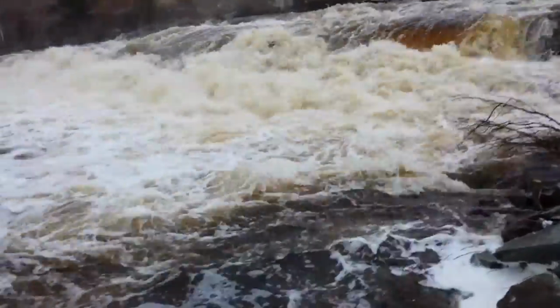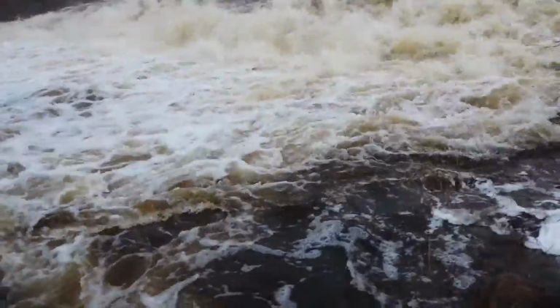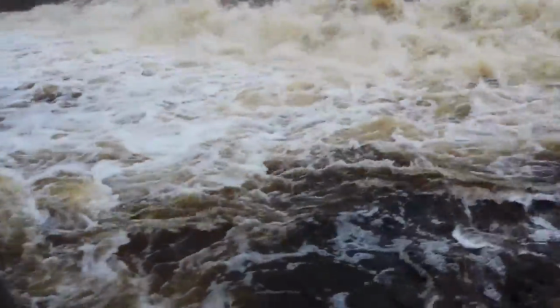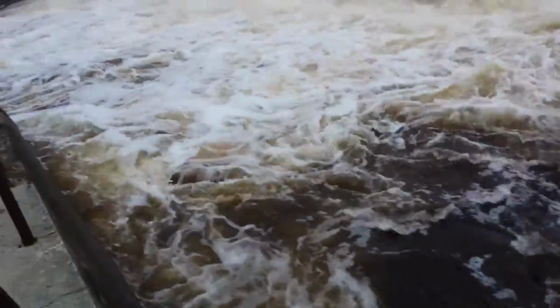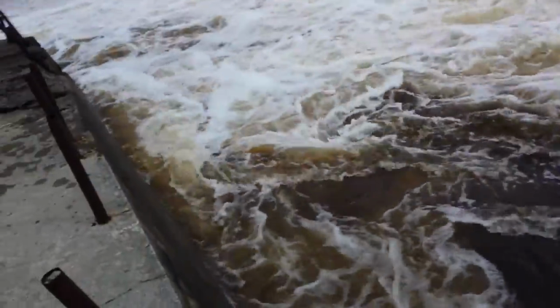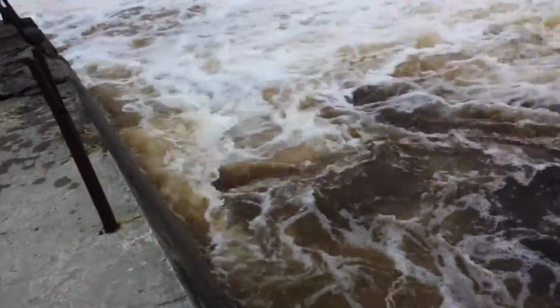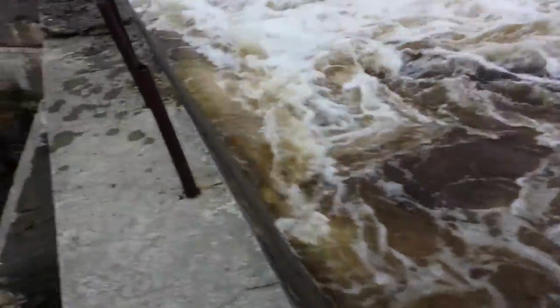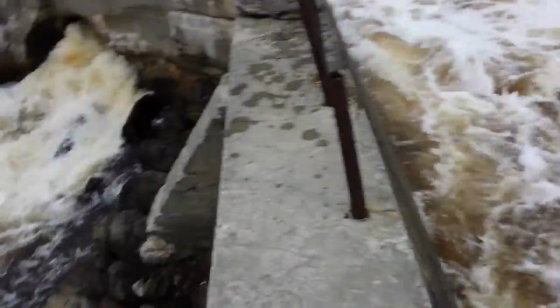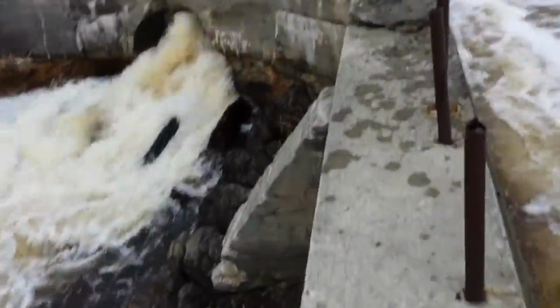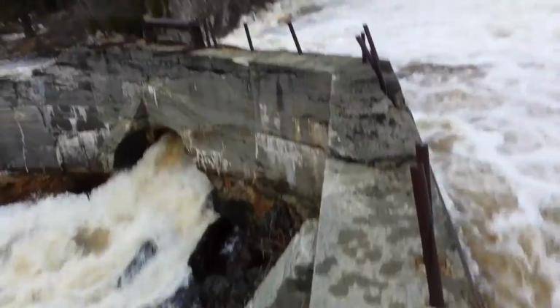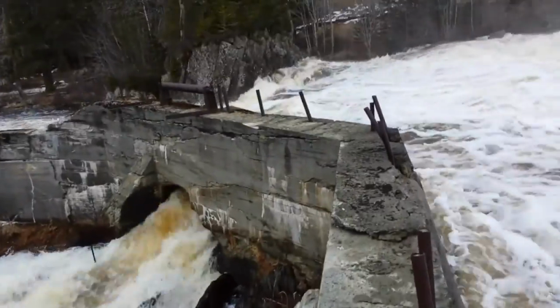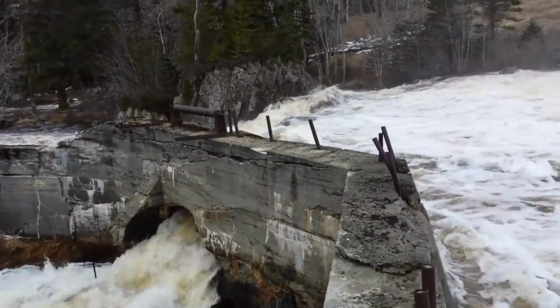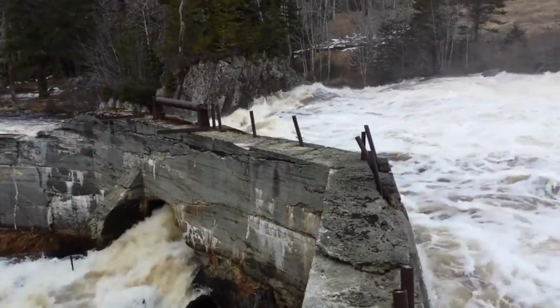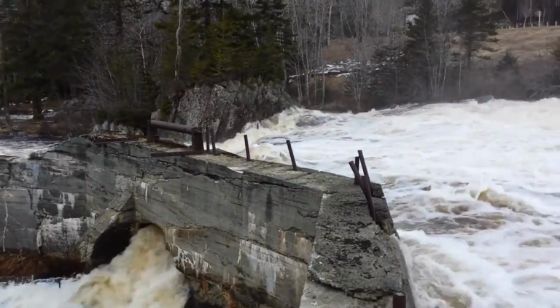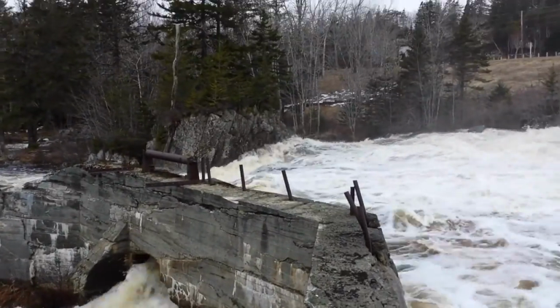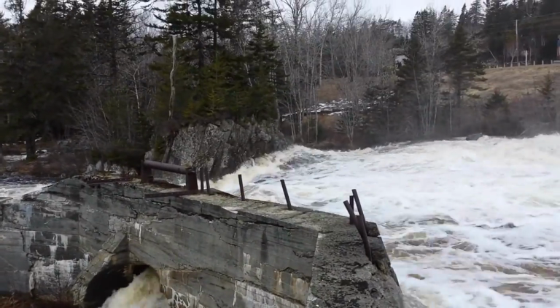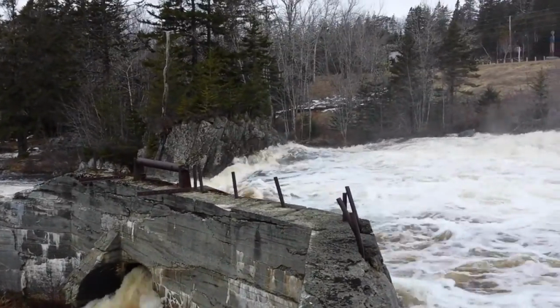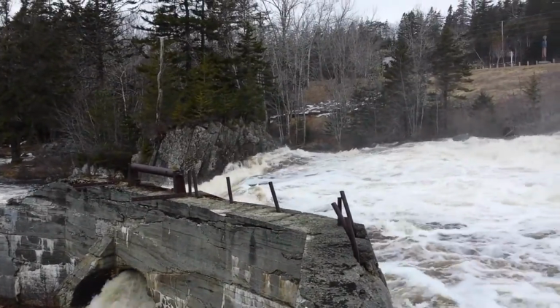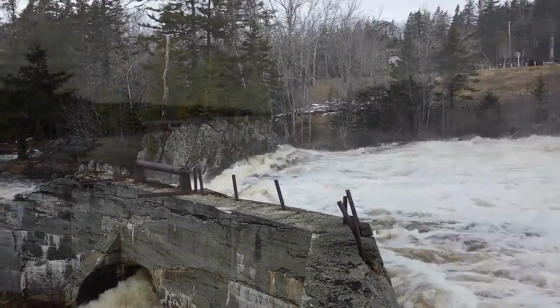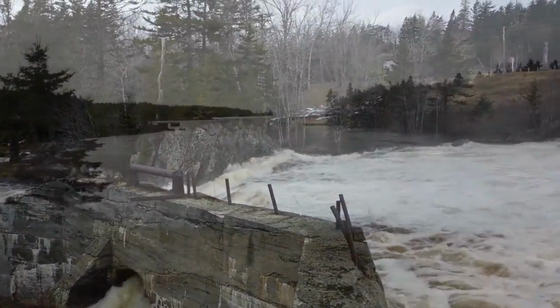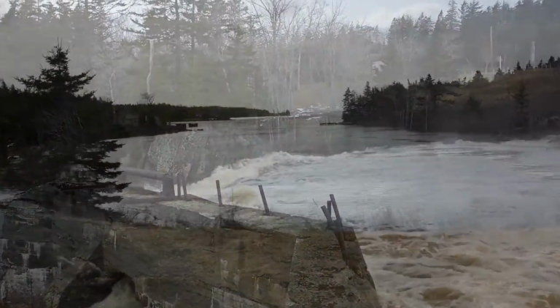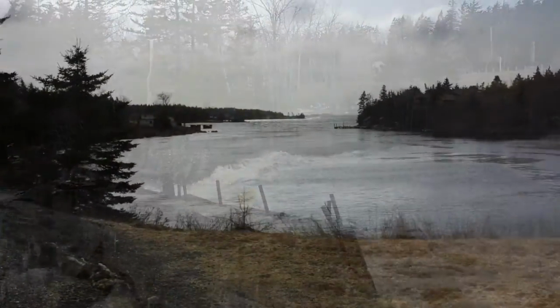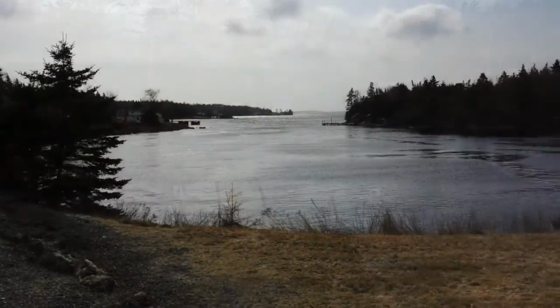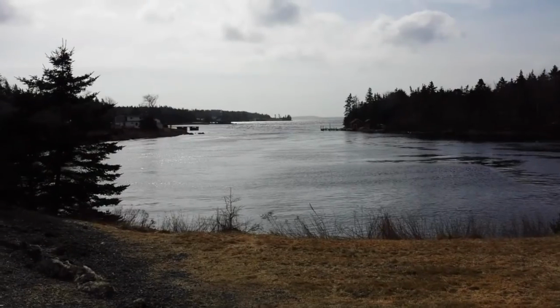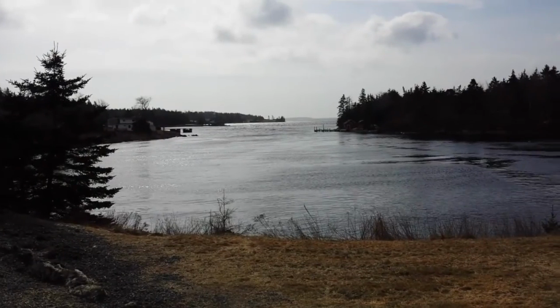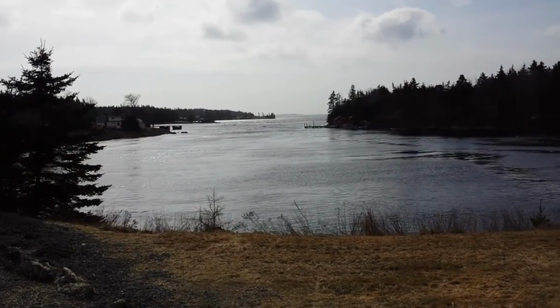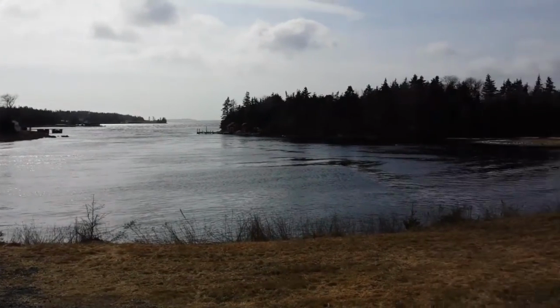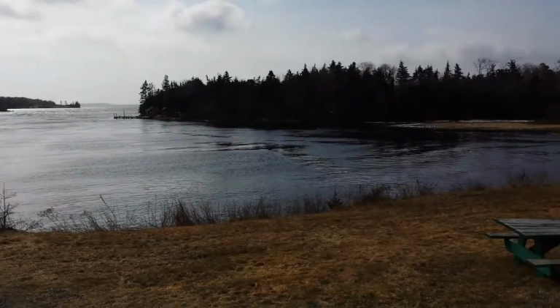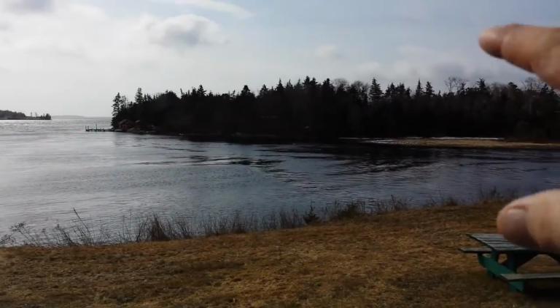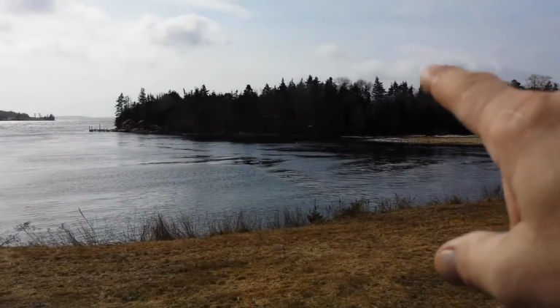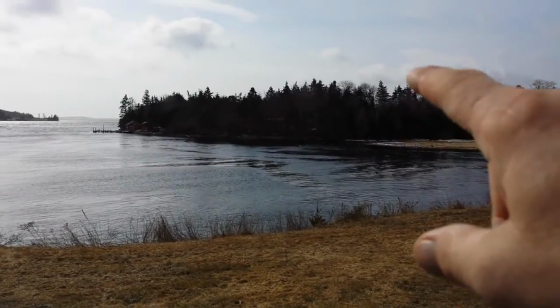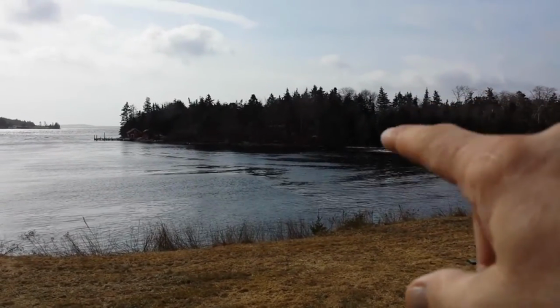Probably not supposed to be out on this structure, I wouldn't imagine. Port Dufferin, Nova Scotia — we're rocking out at Port Dufferin. What's that floating around in the water out there?